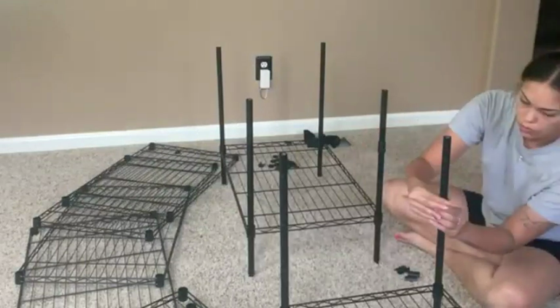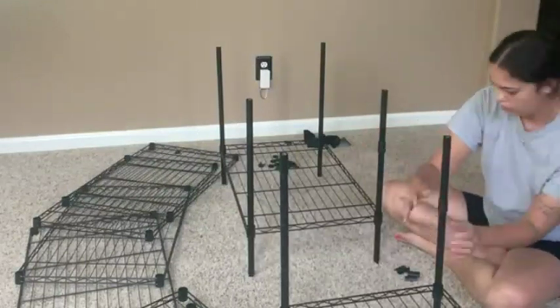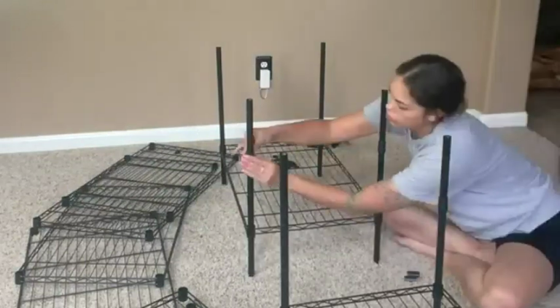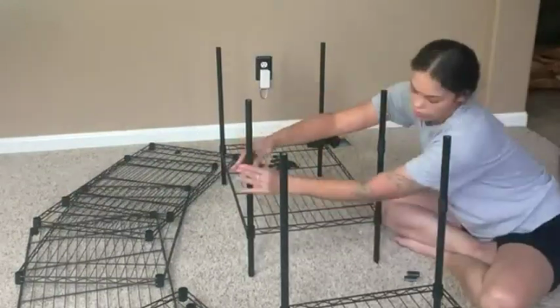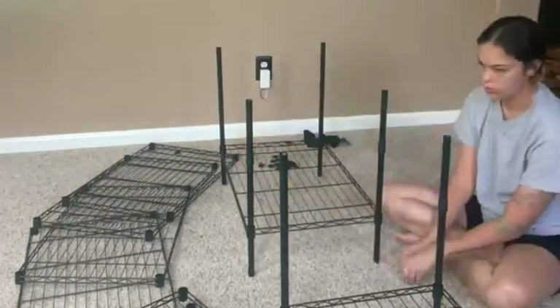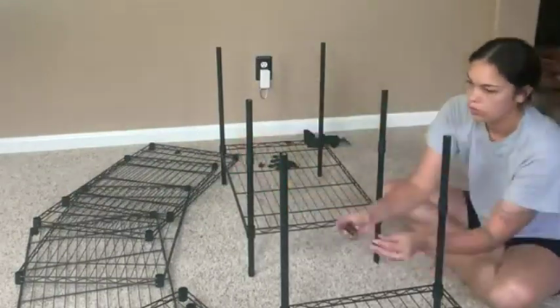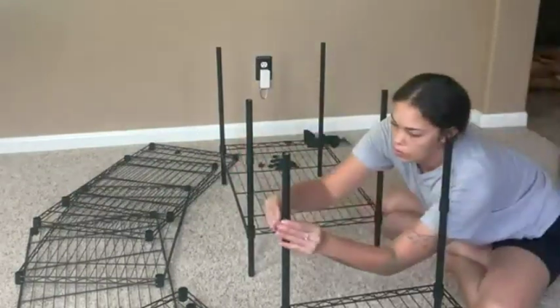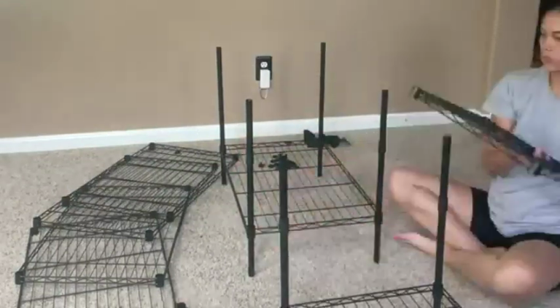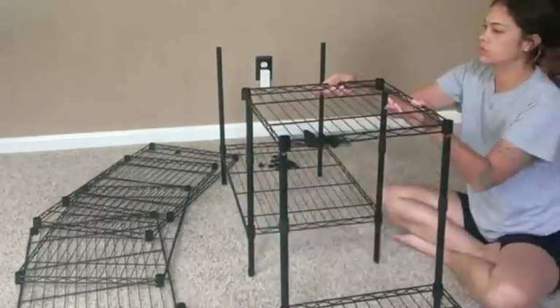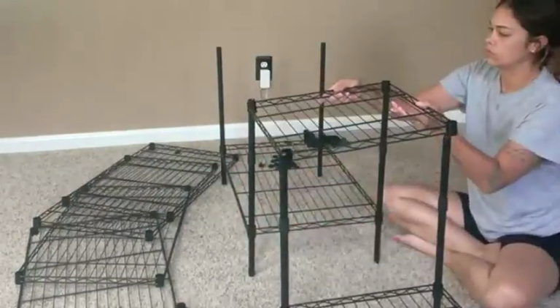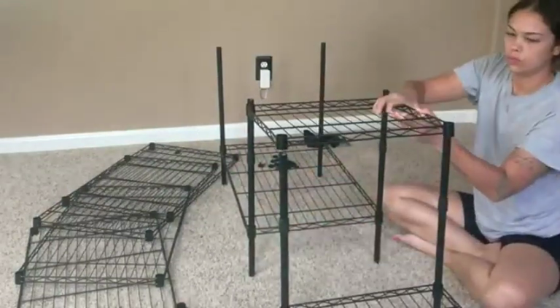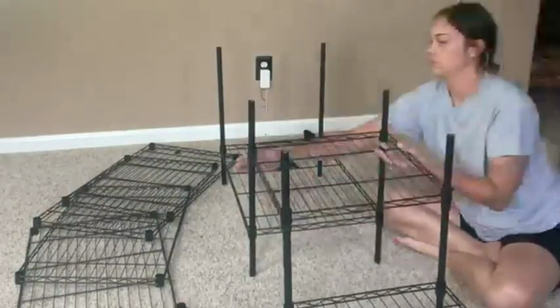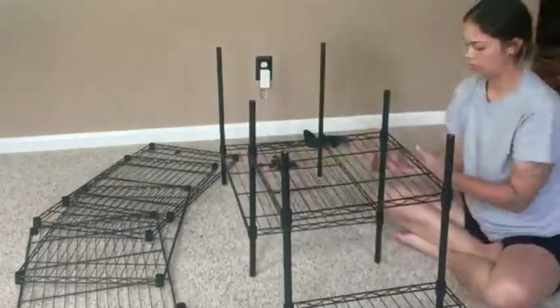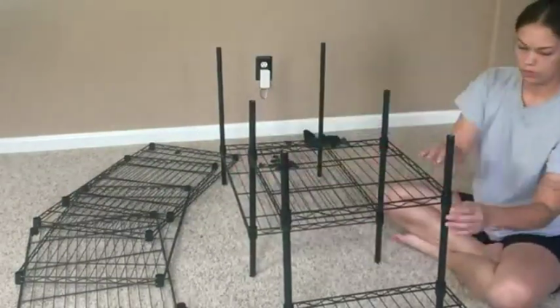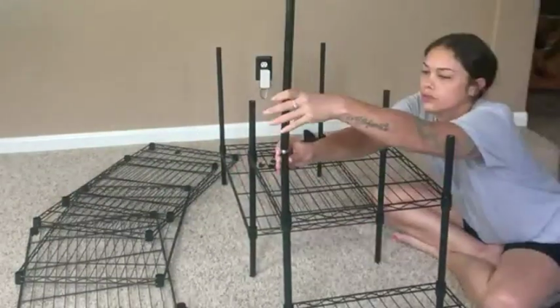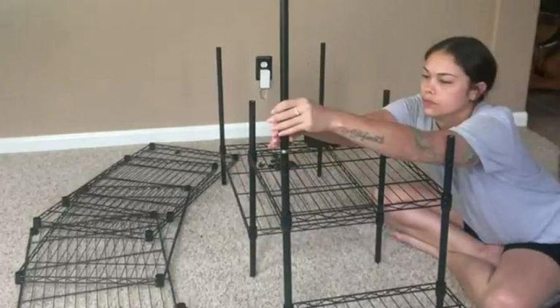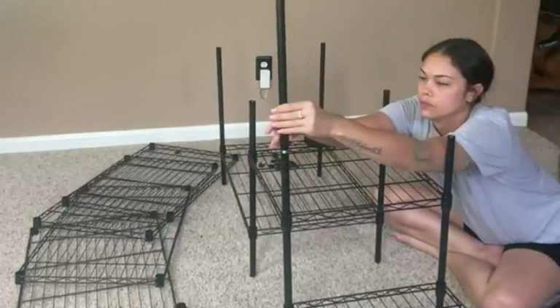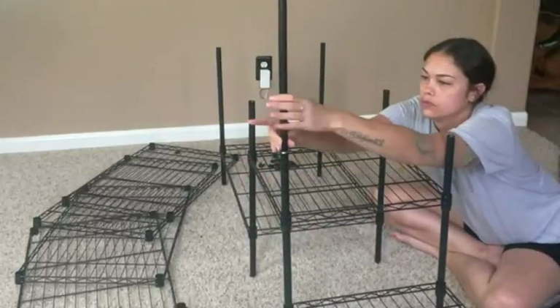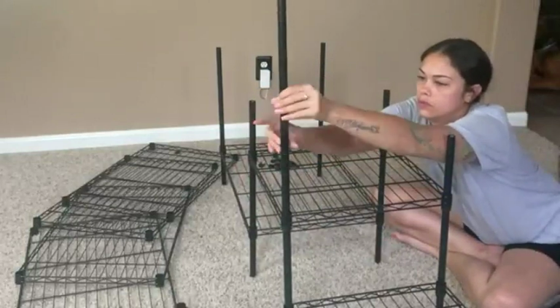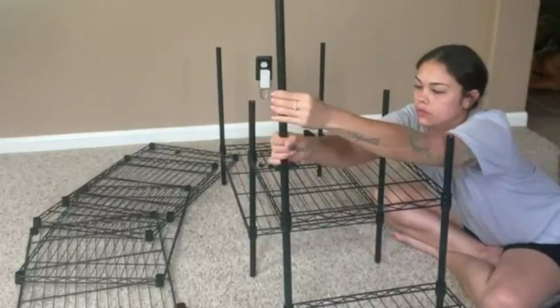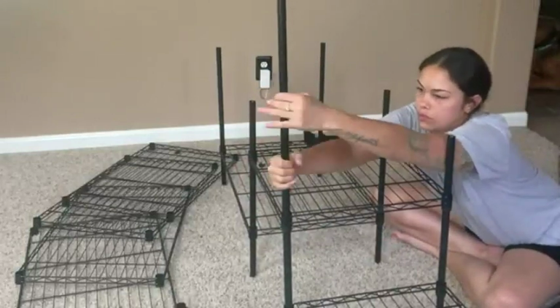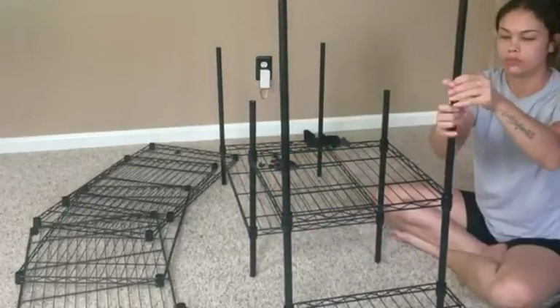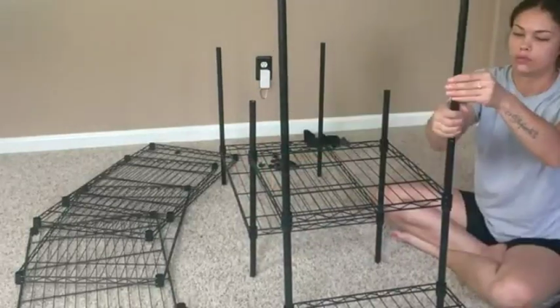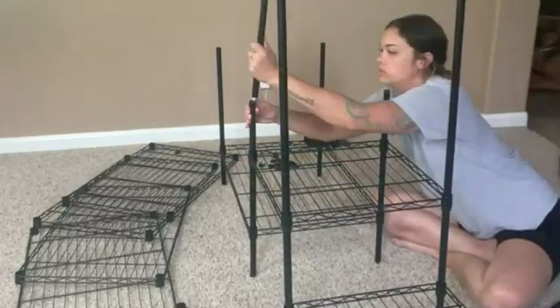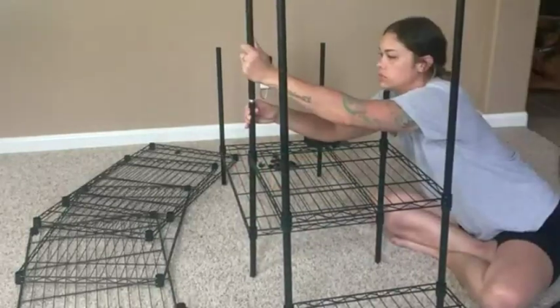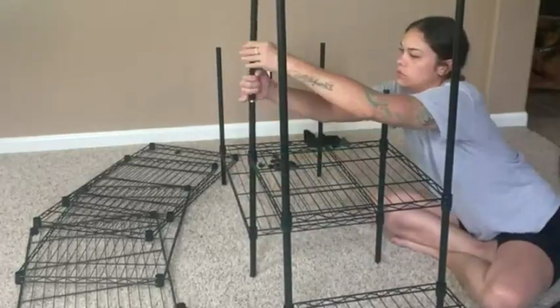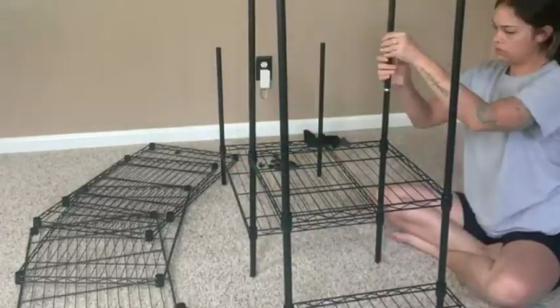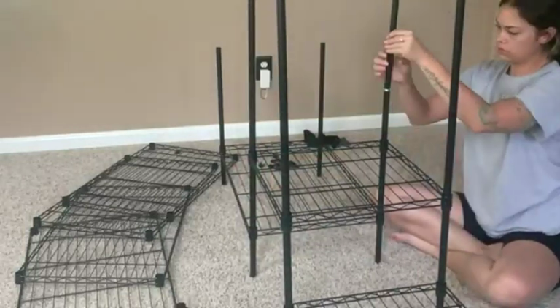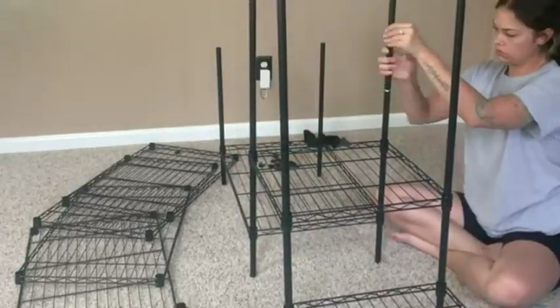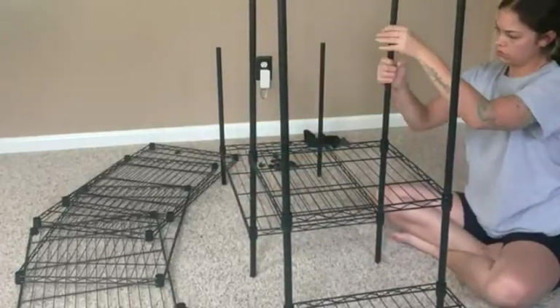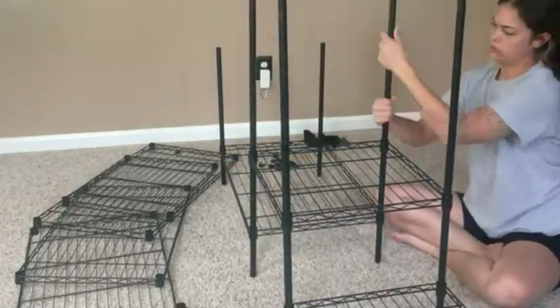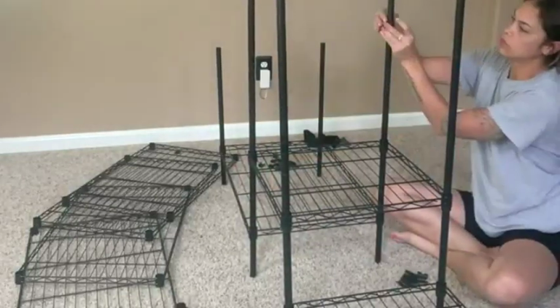It is perfect for narrow corners, closets, bedrooms, and laundry rooms. Maximizing space to place your clothes, shoes, kits, luggage, or other items.